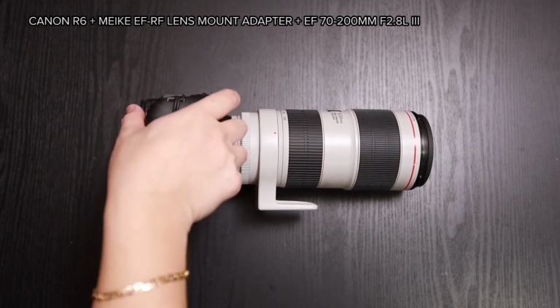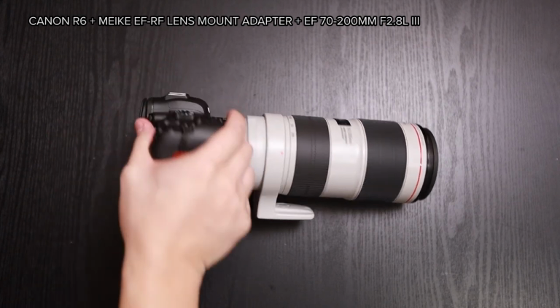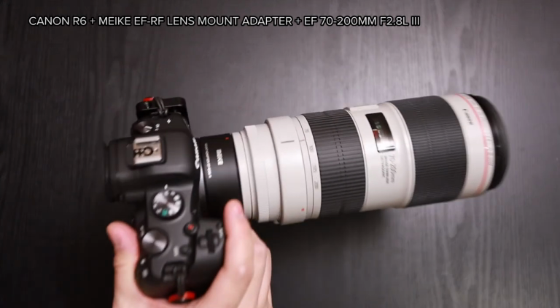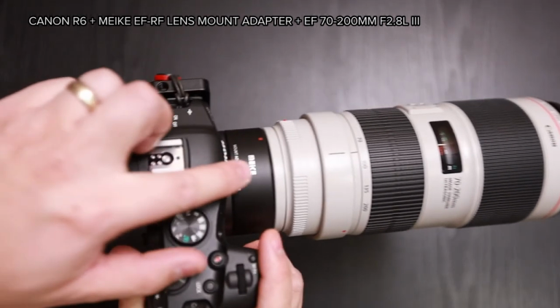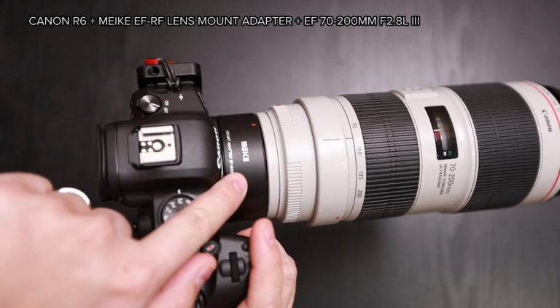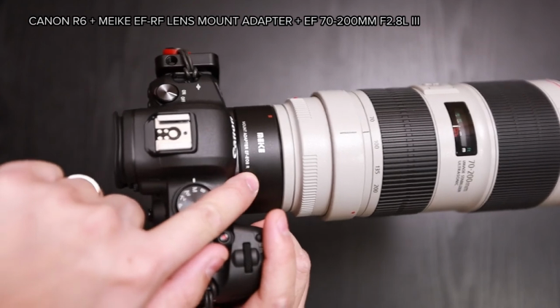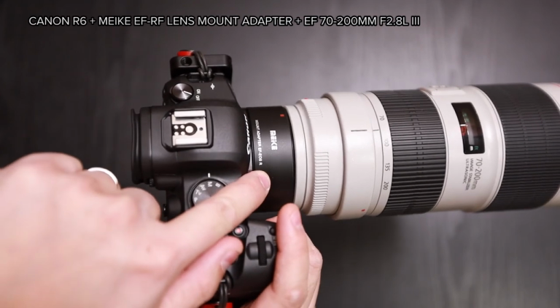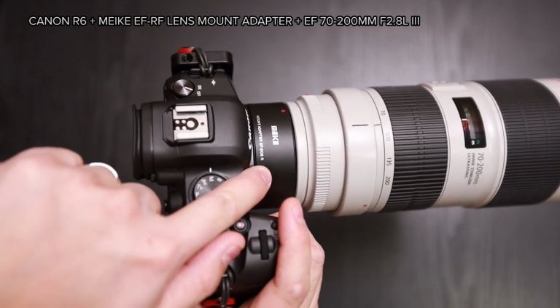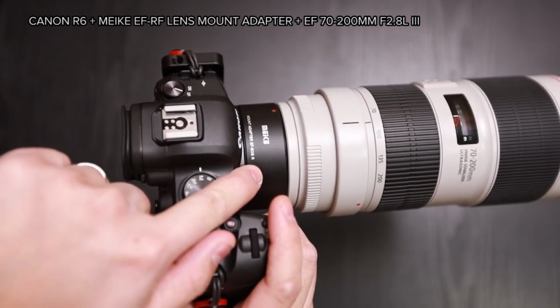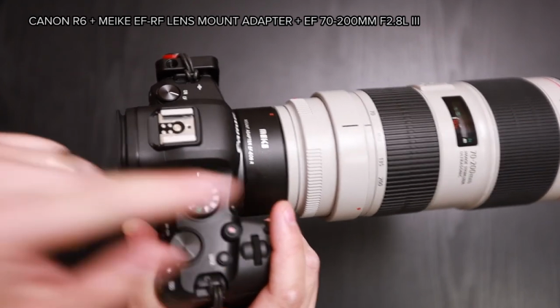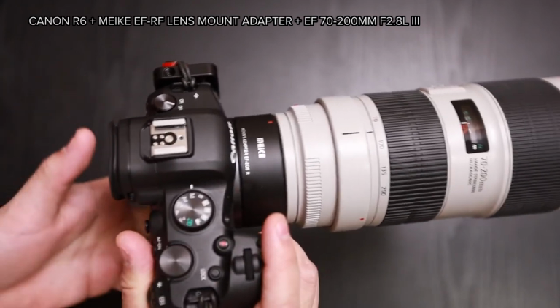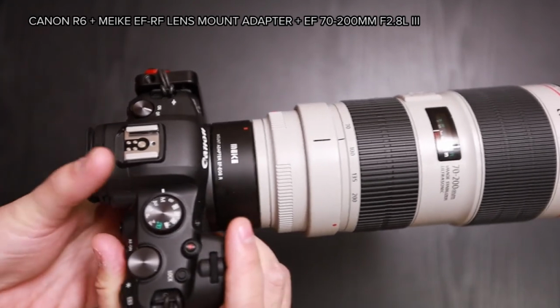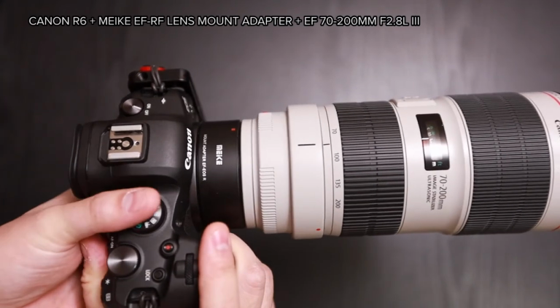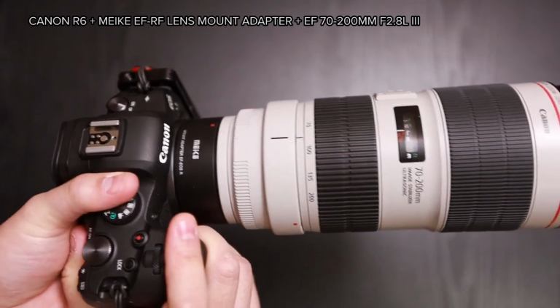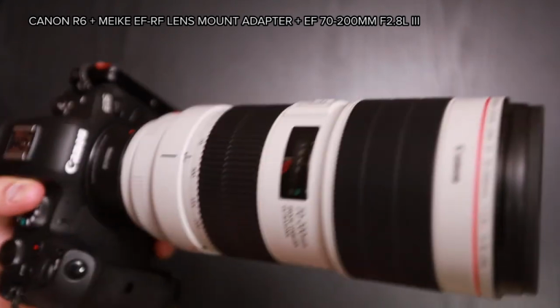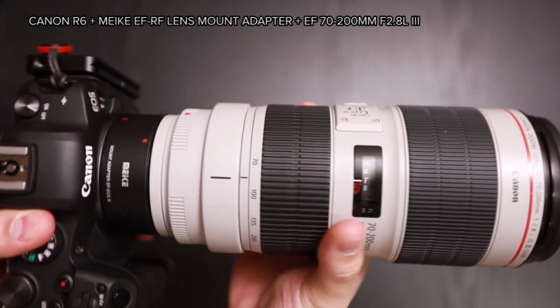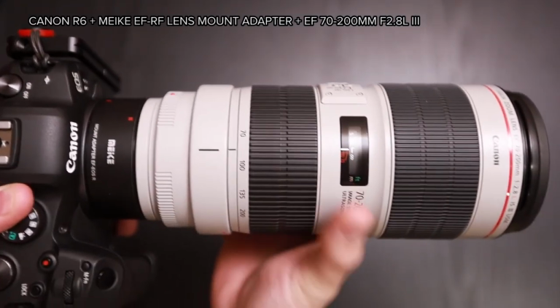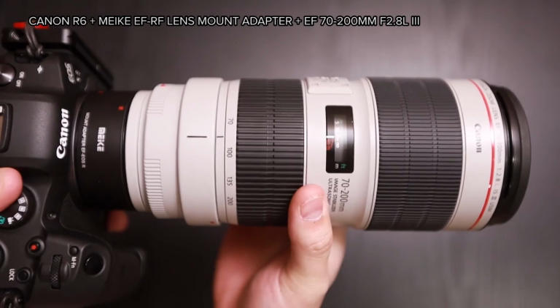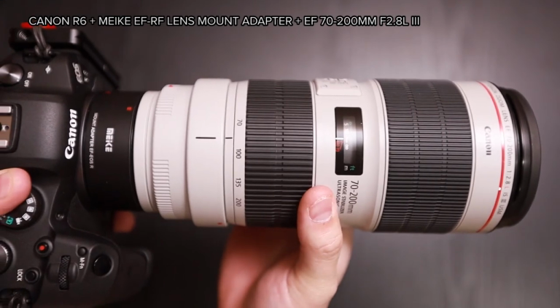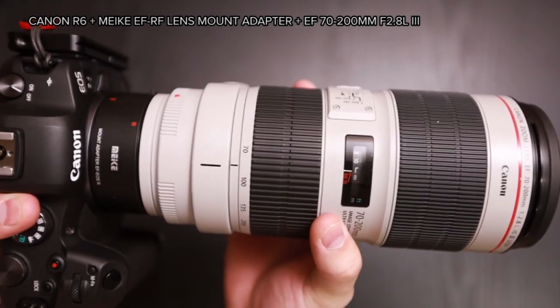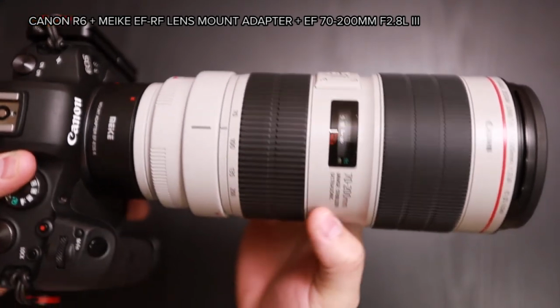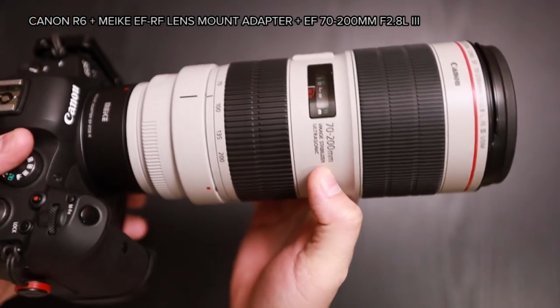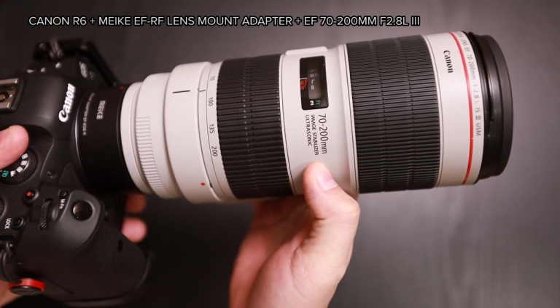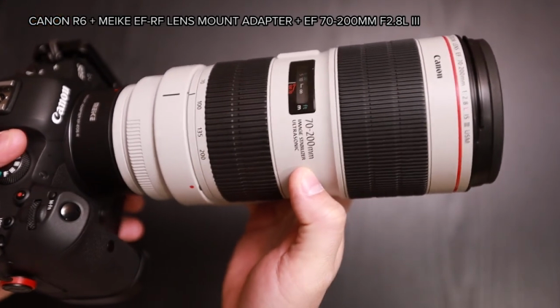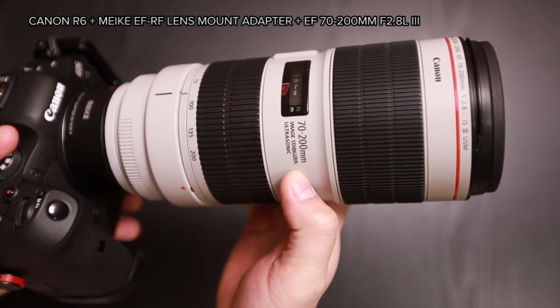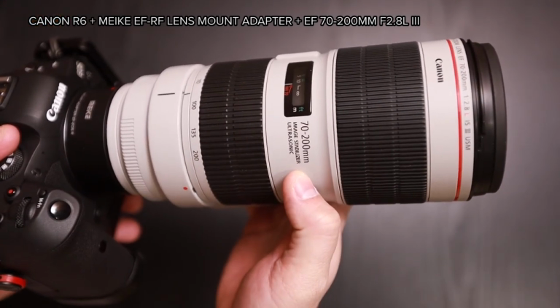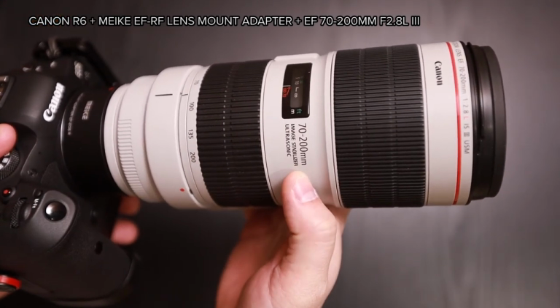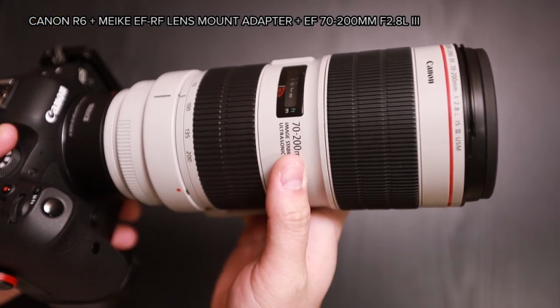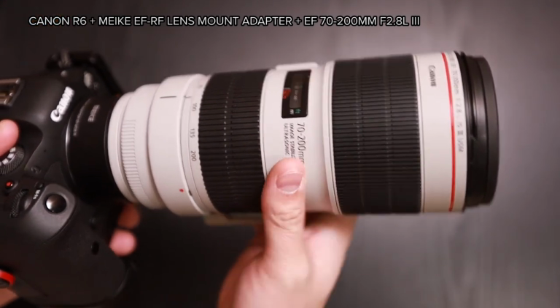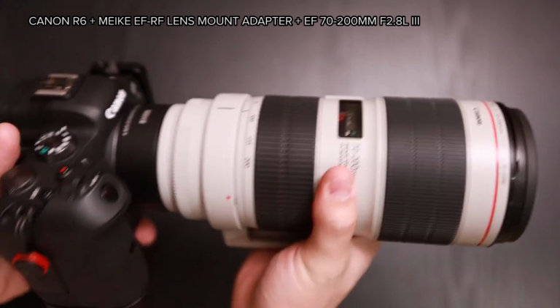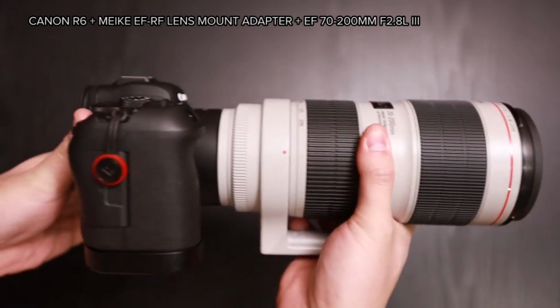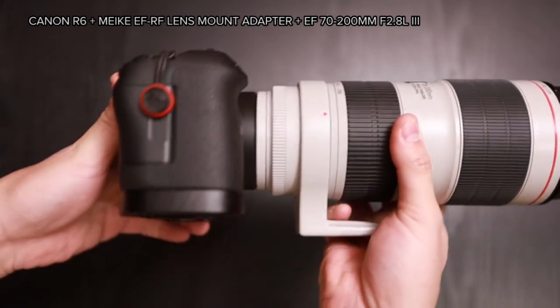Here's a shot of the R6 with a Meike EF-to-RF lens adapter and the Canon 70-200 f/2.8 Mark 3.